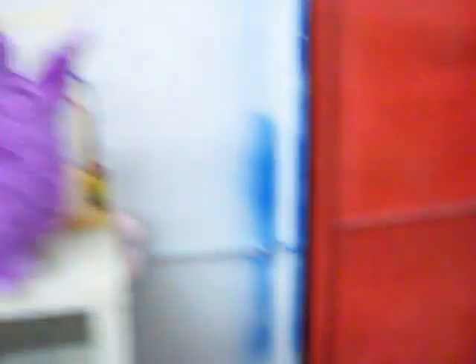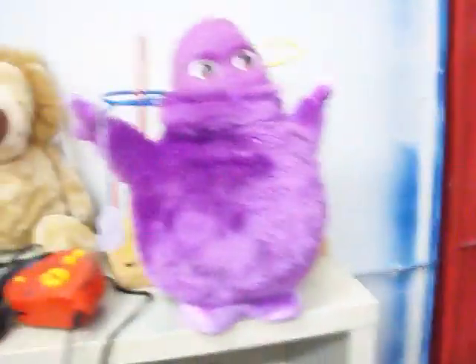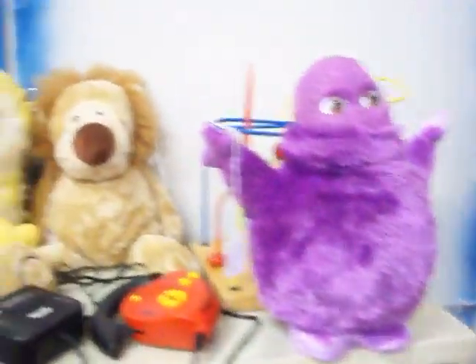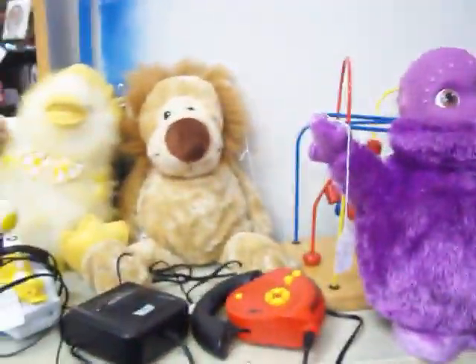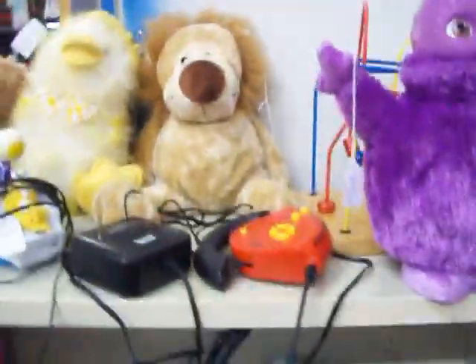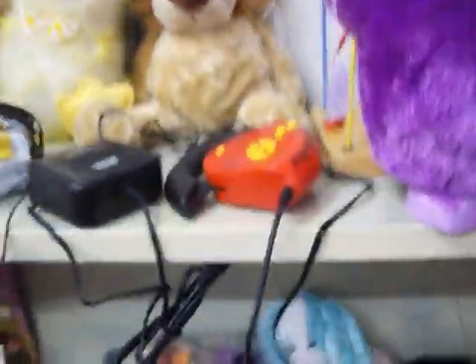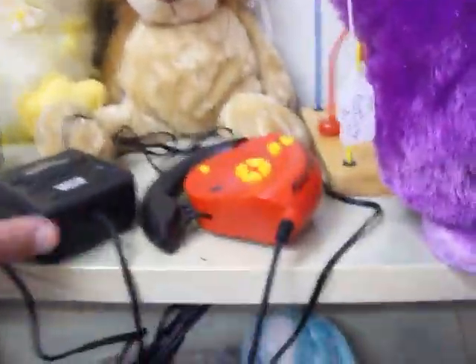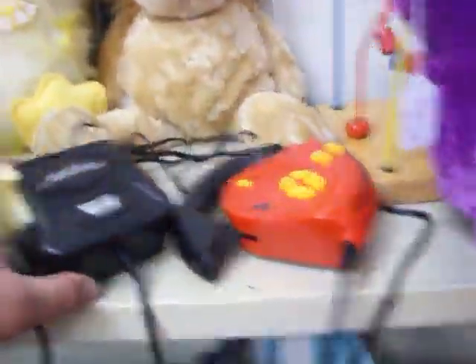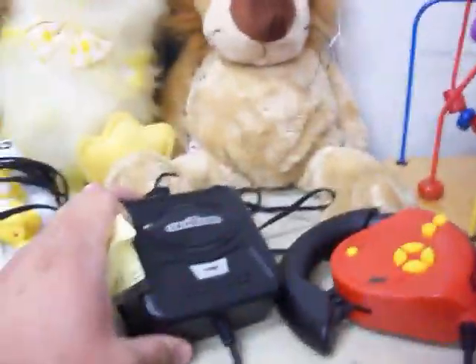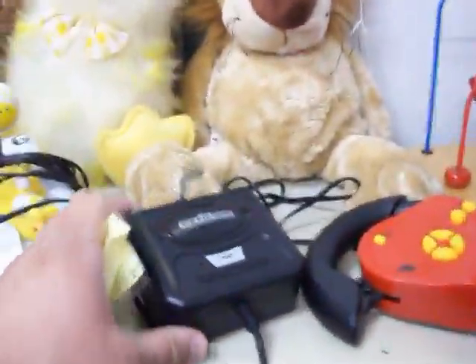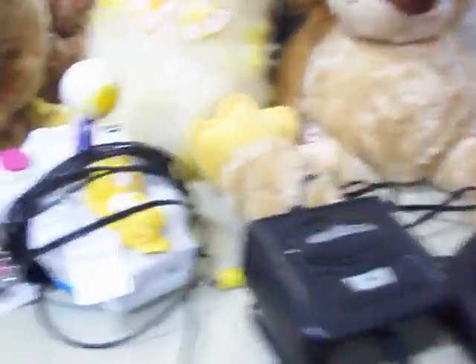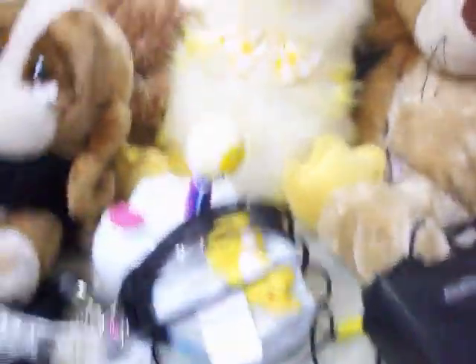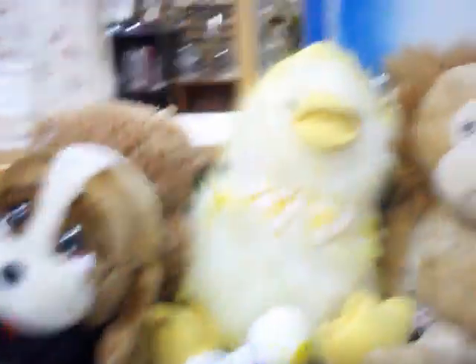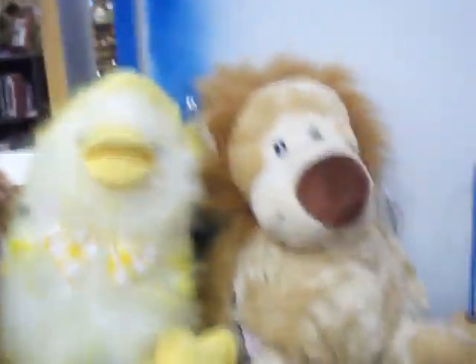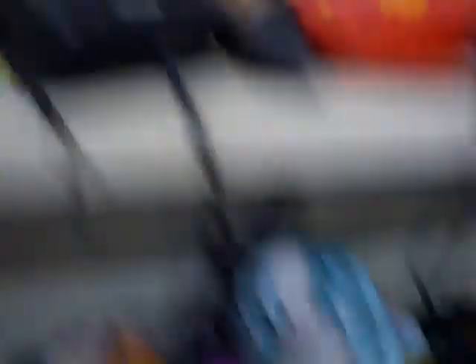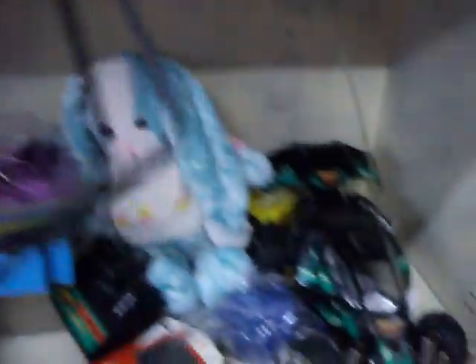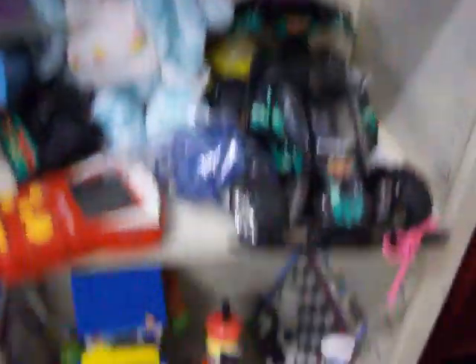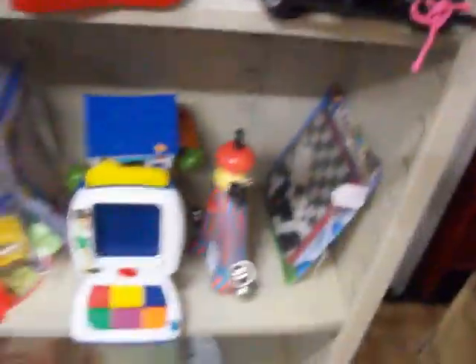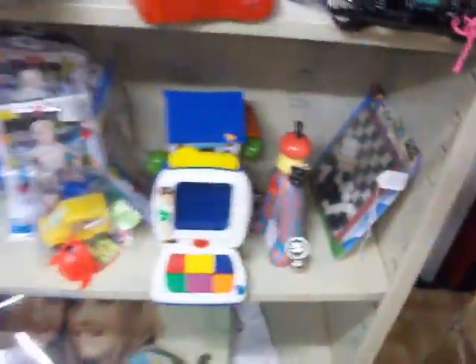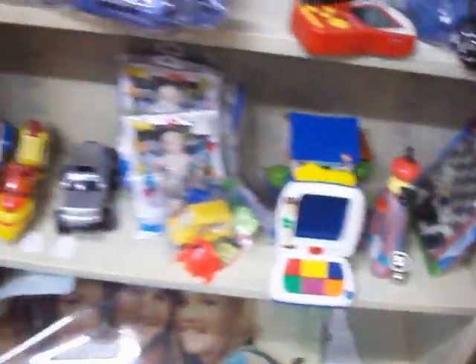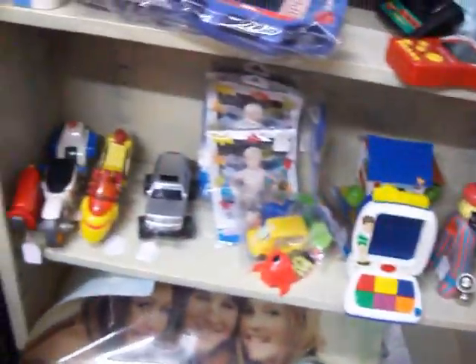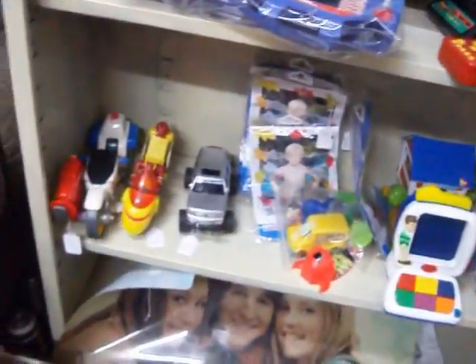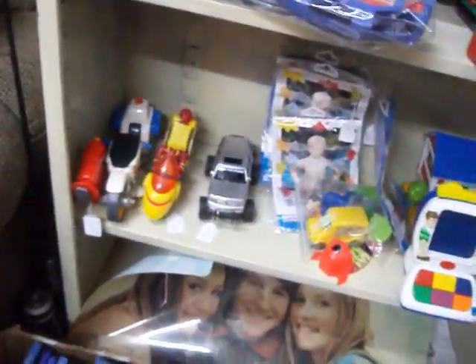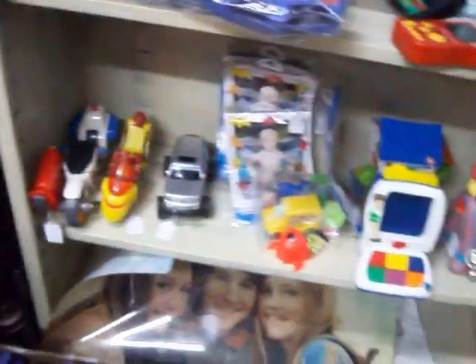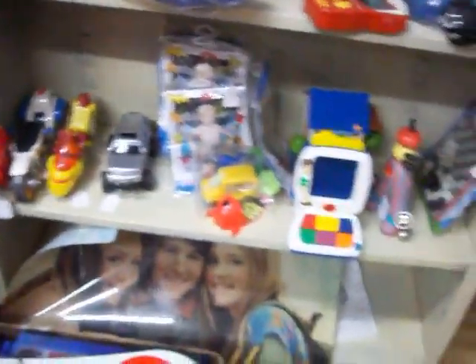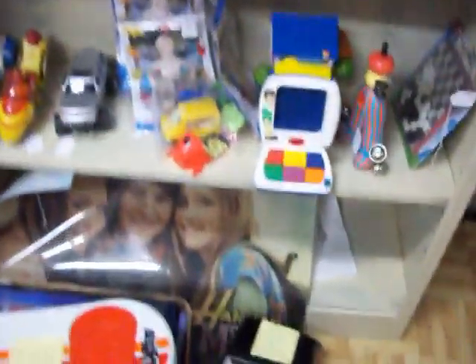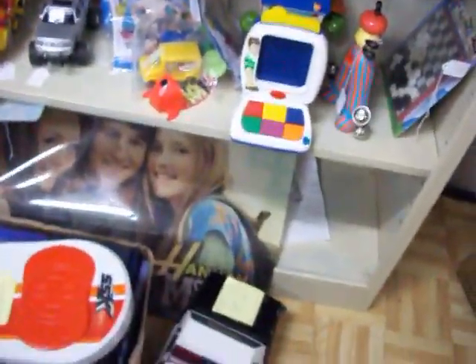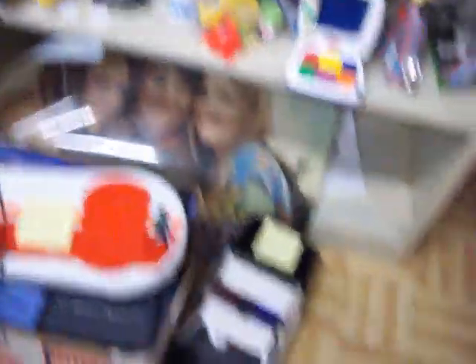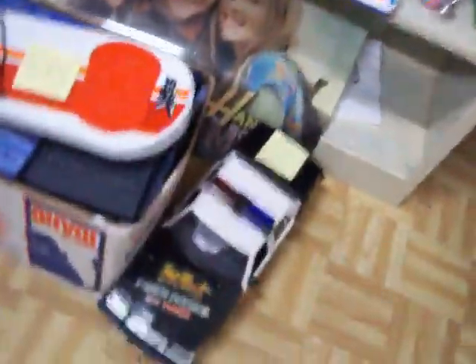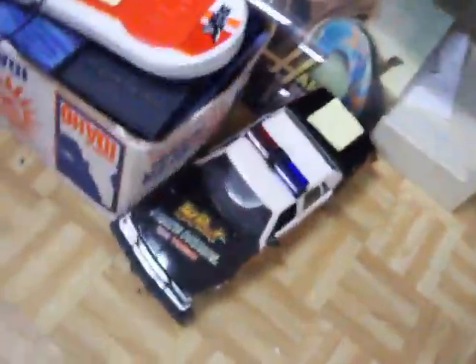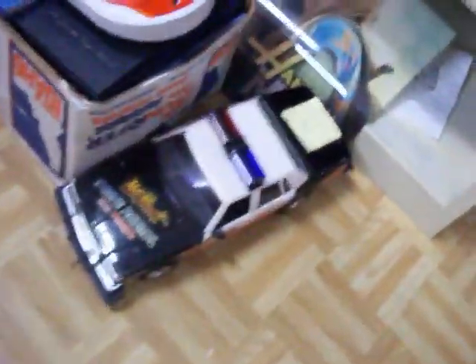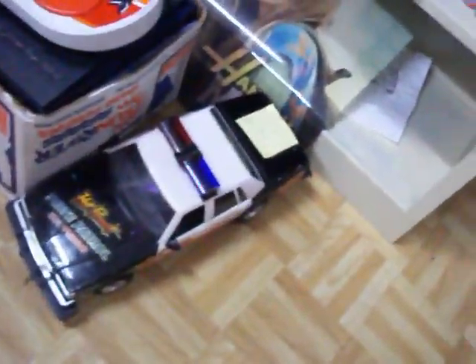Have some more toys here — some little plug and play video games that plug right into your TV, a few stuffed animals, and a big police car right there.